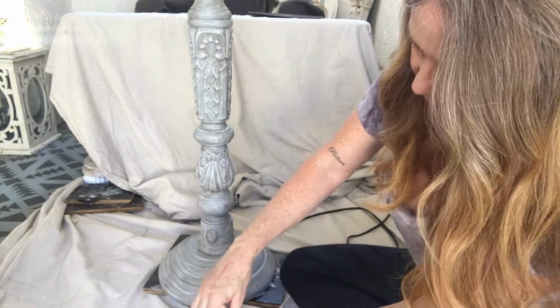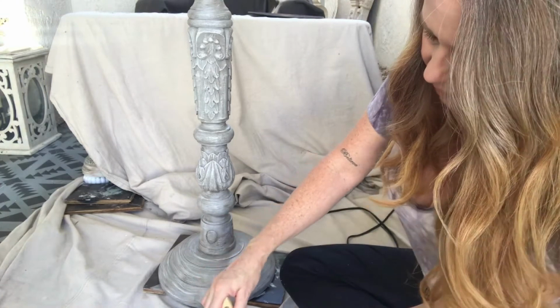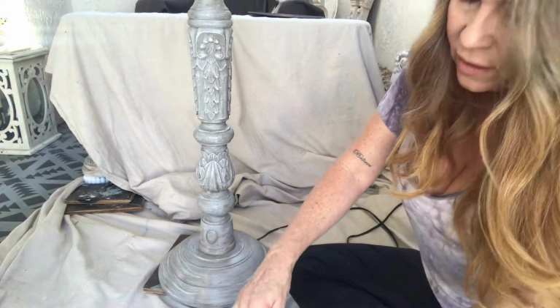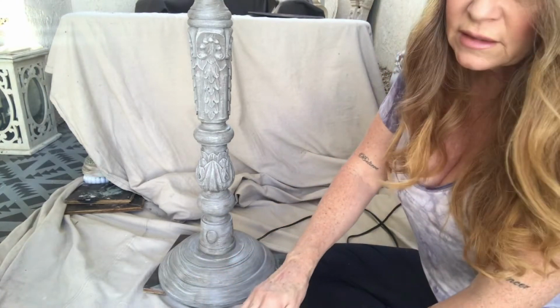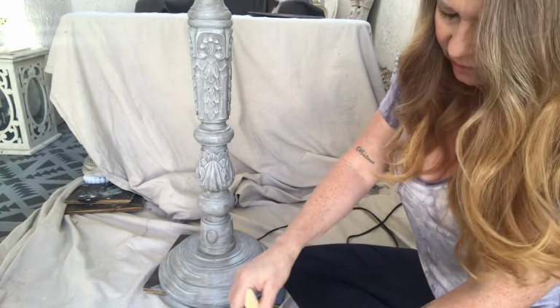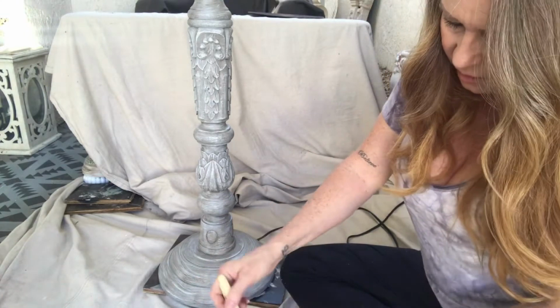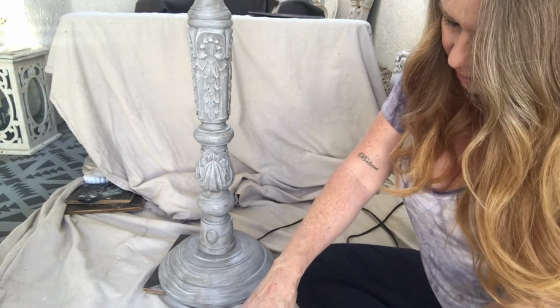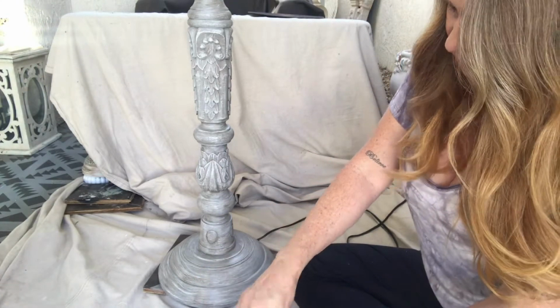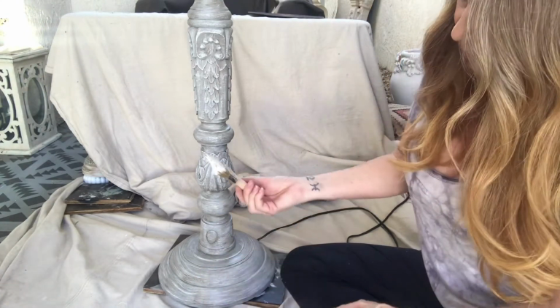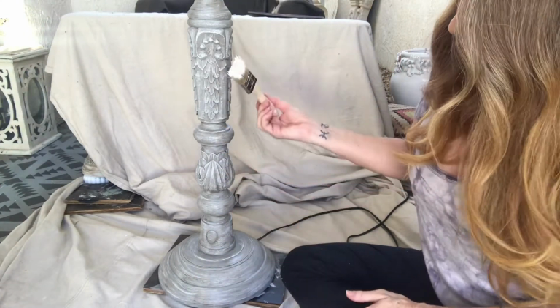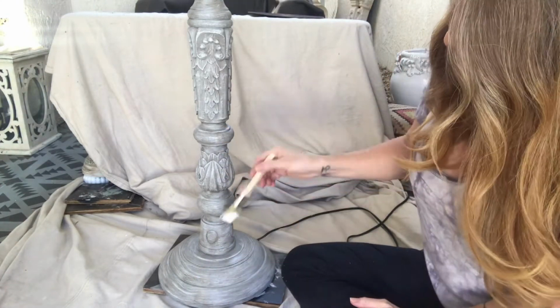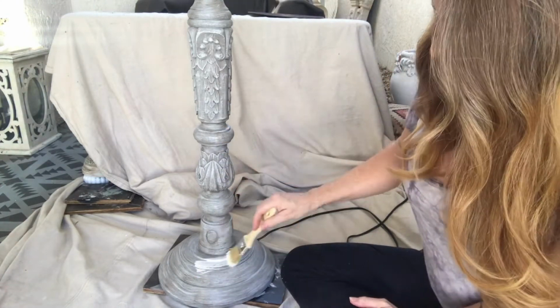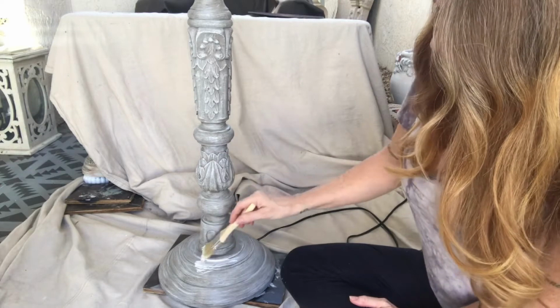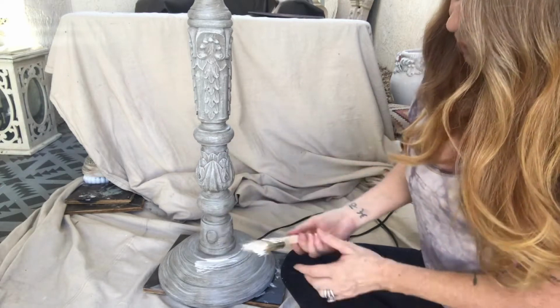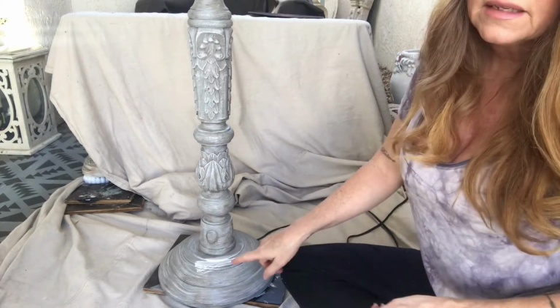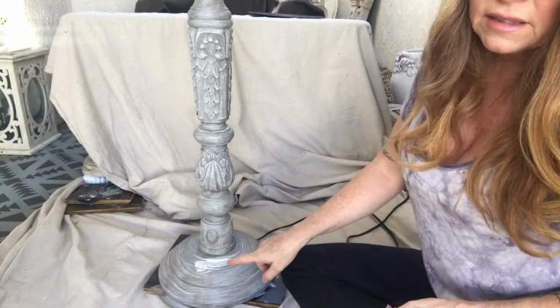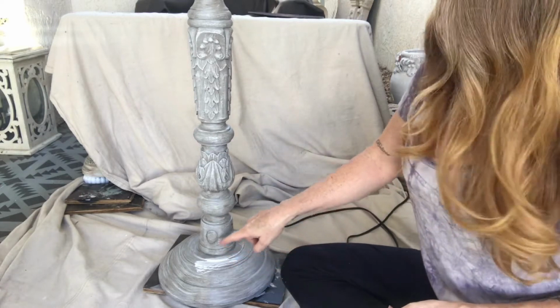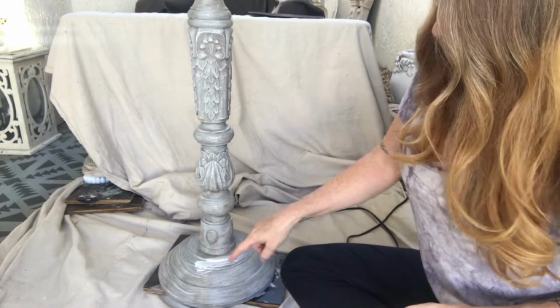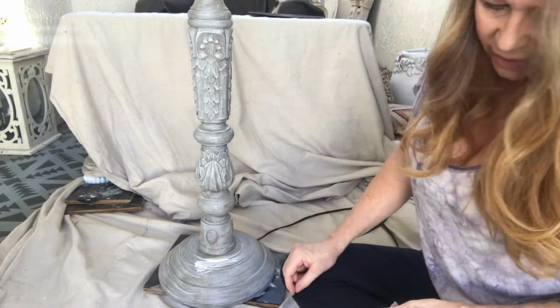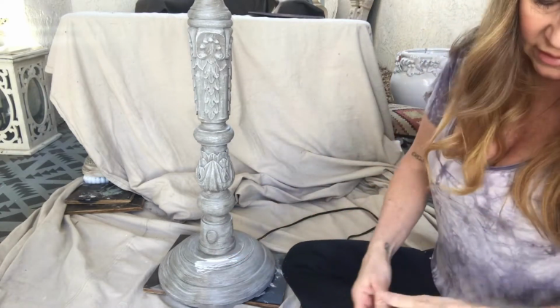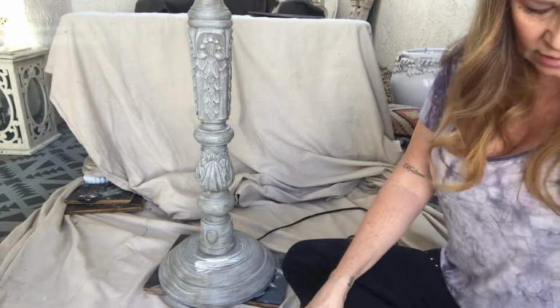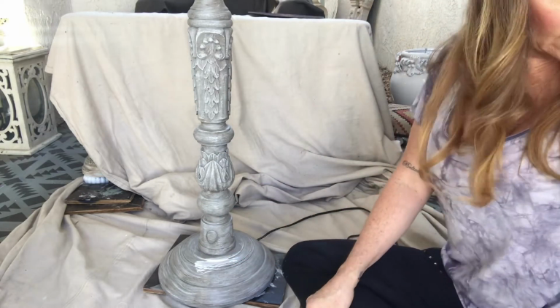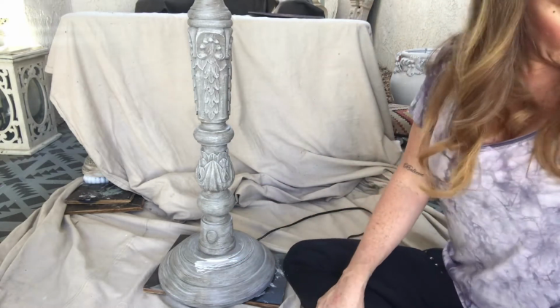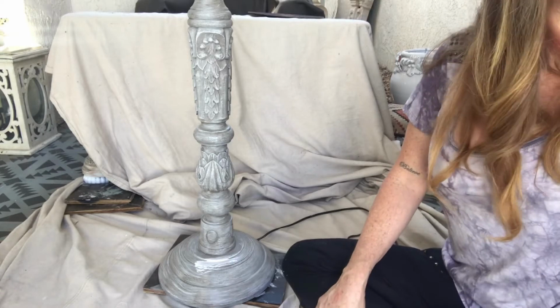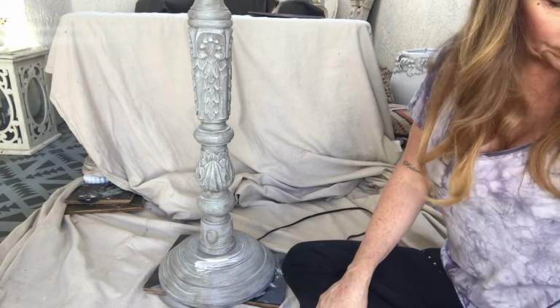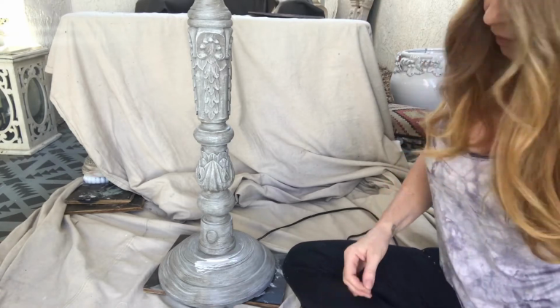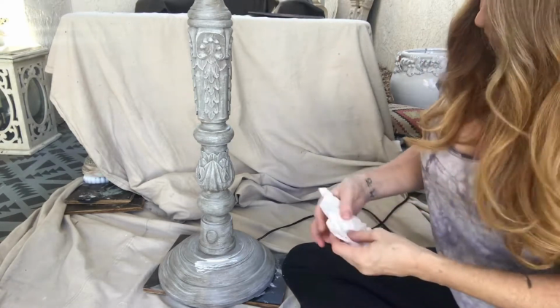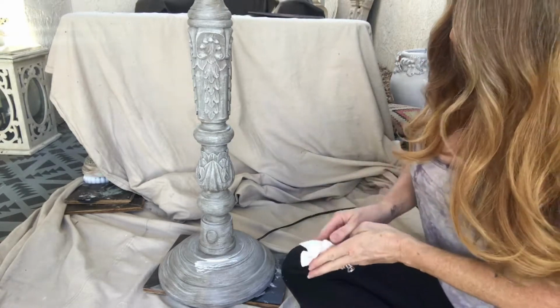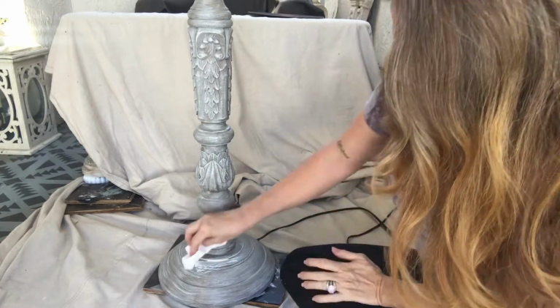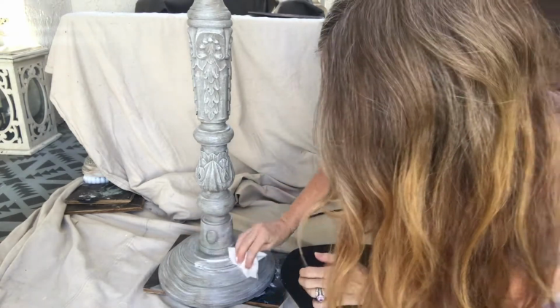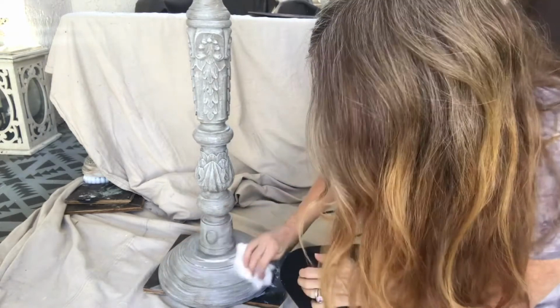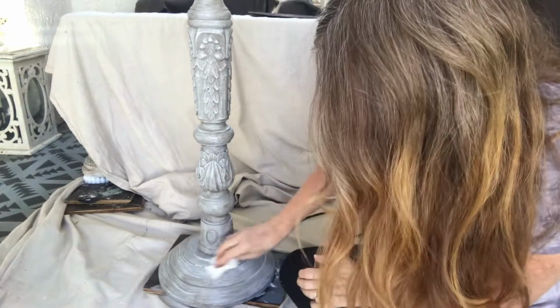The clear wax makes the paint repel so it doesn't go all the way in. That way you get this powdered look and it blends everything together.